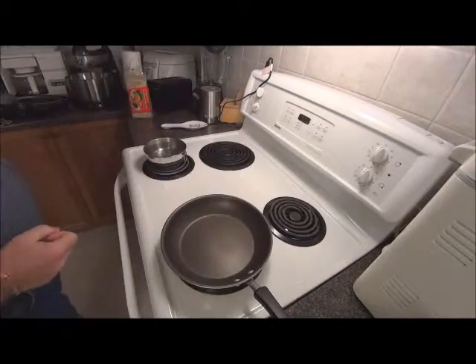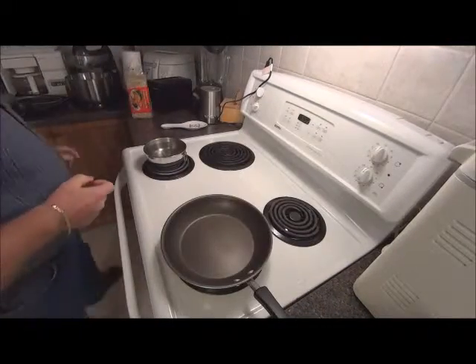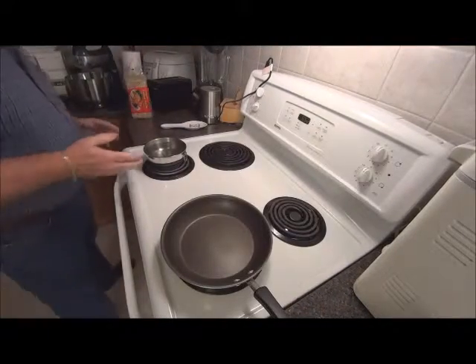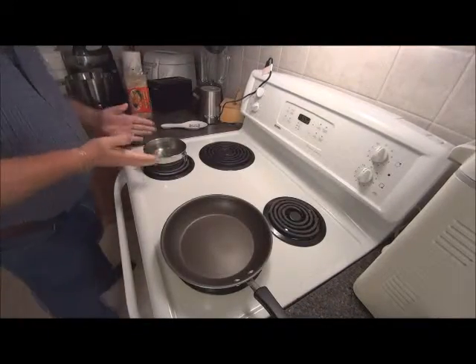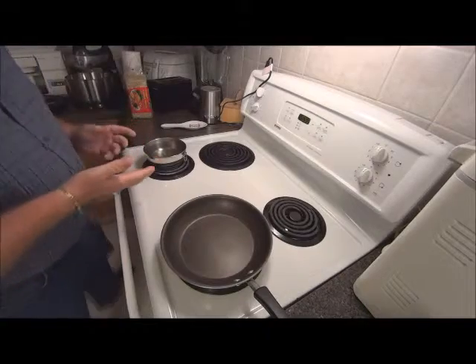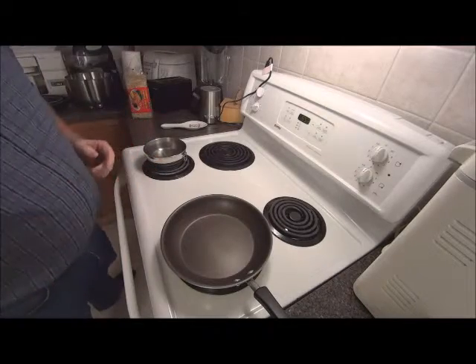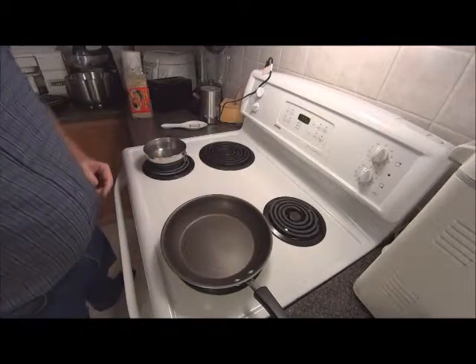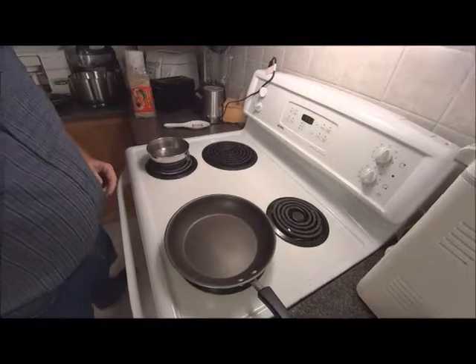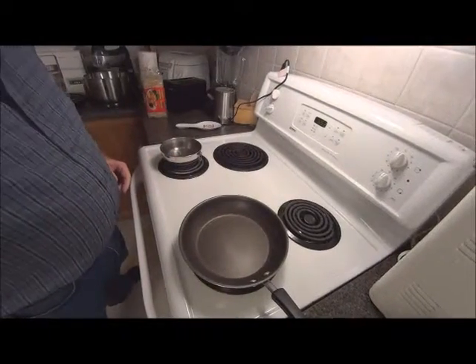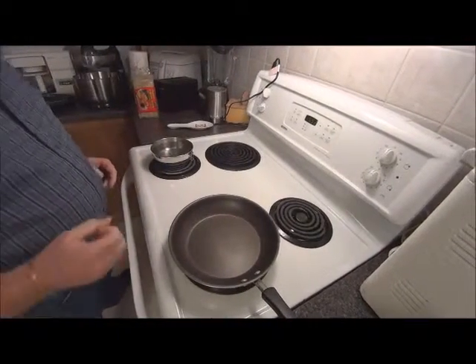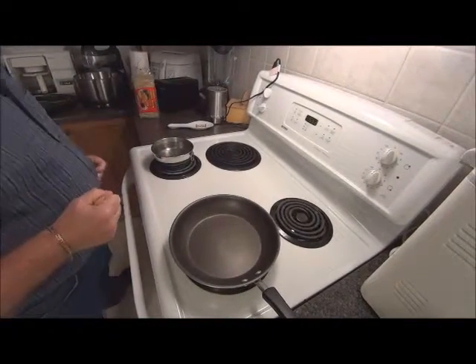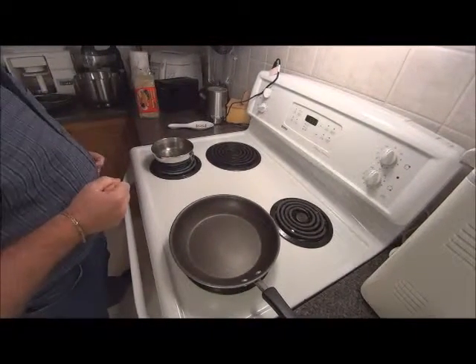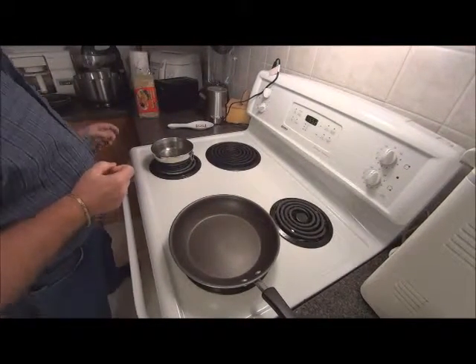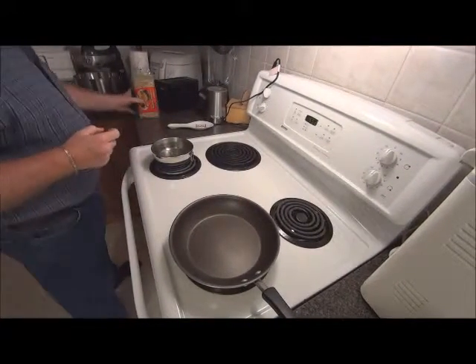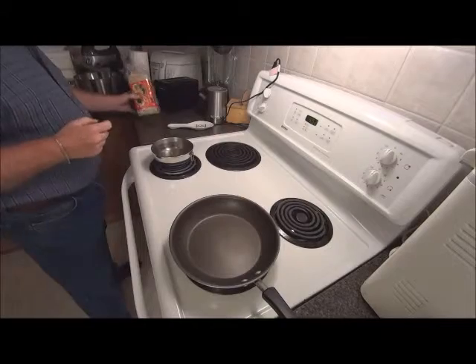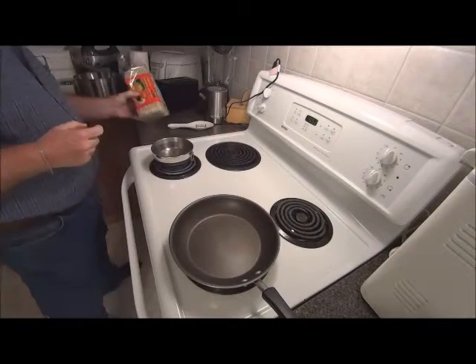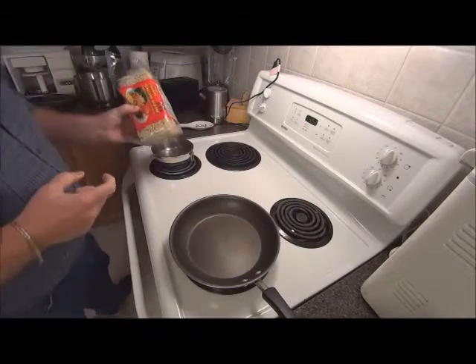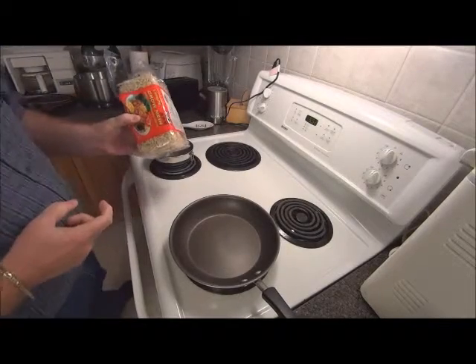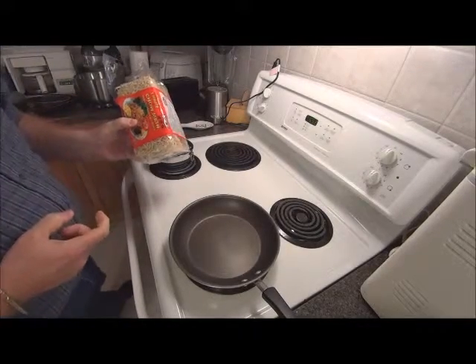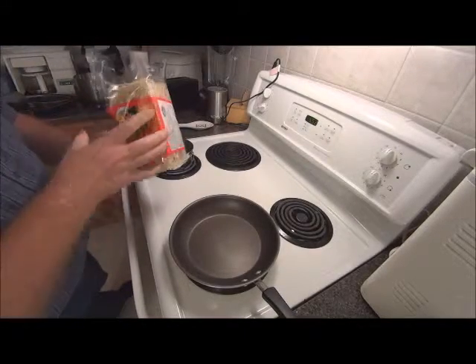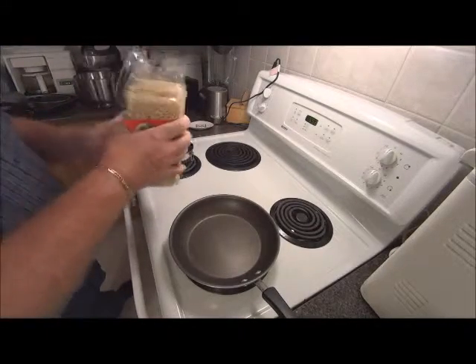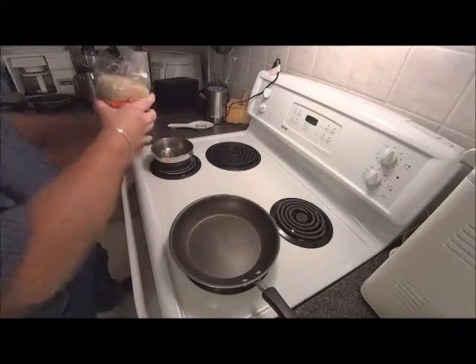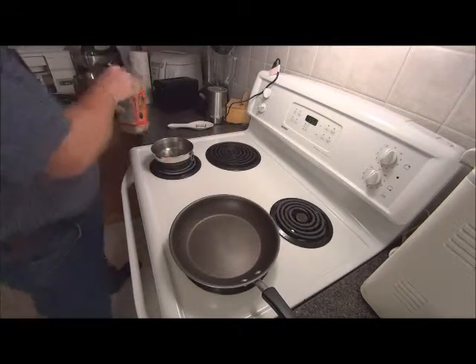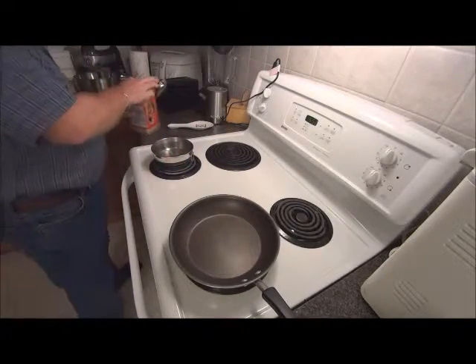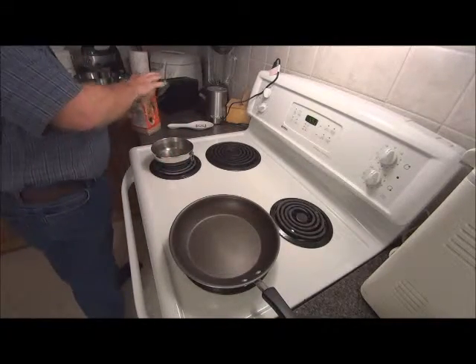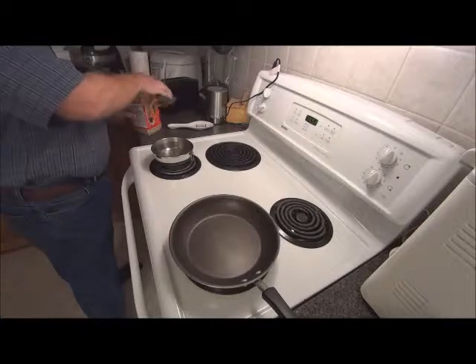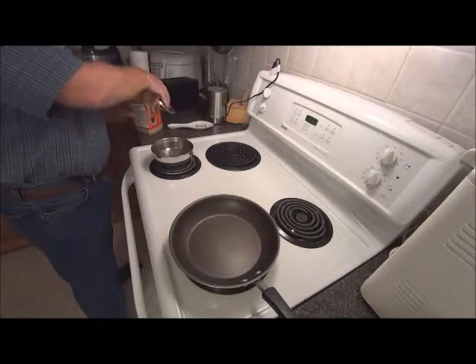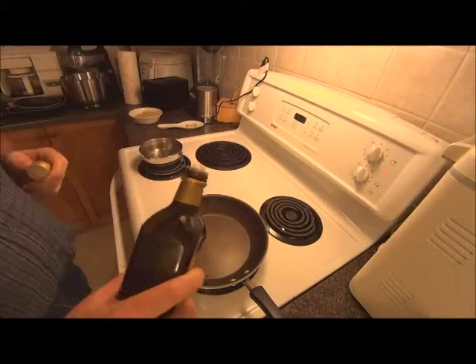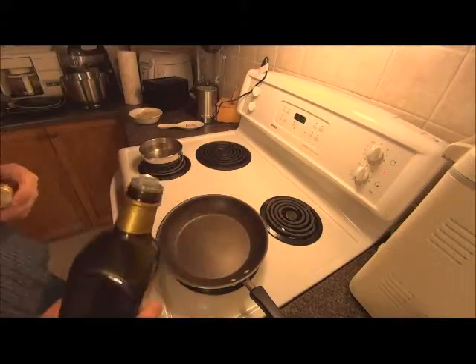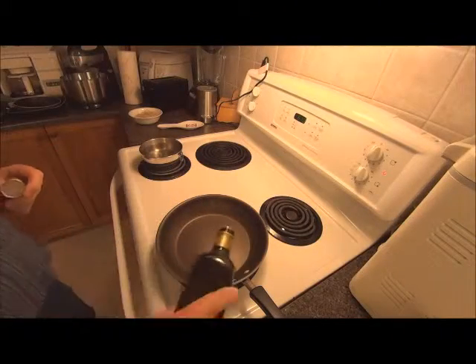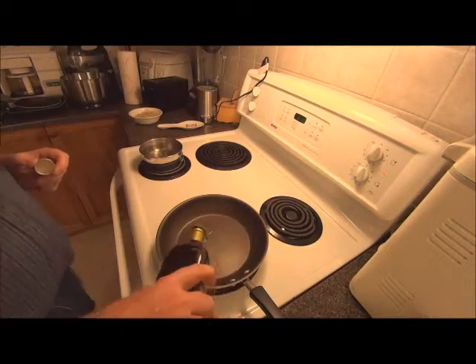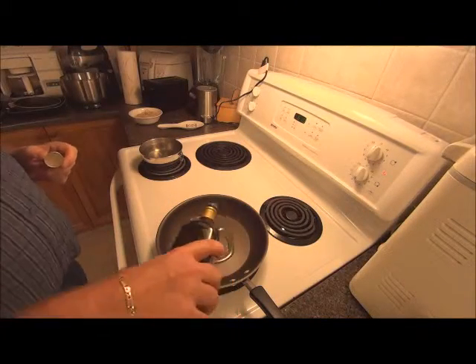I'm just boiling some water and I'm going to have some chow mein noodles with a little bit of olive oil.